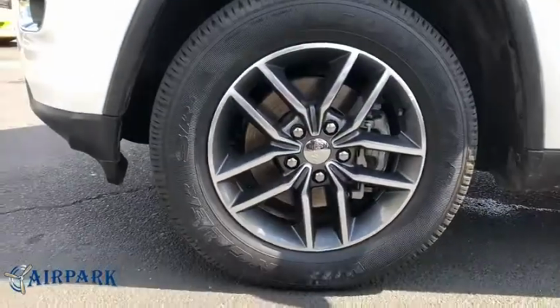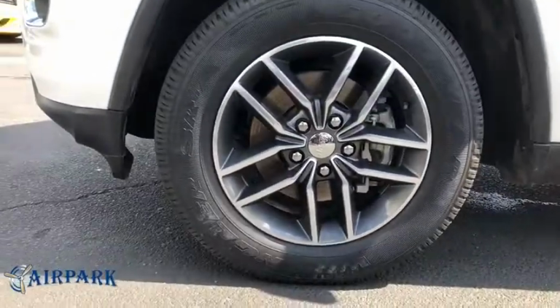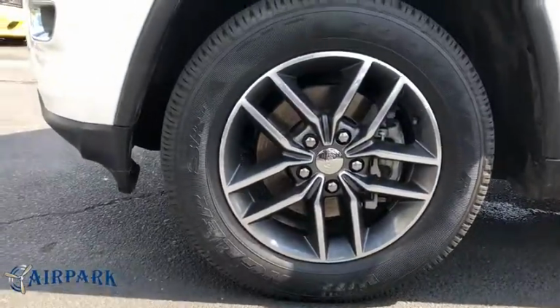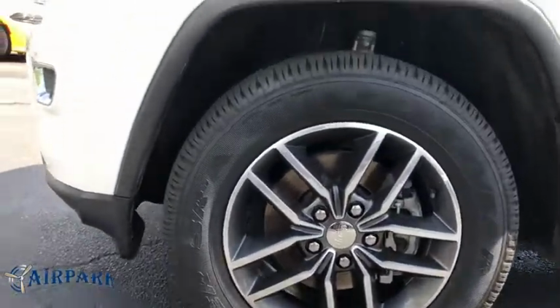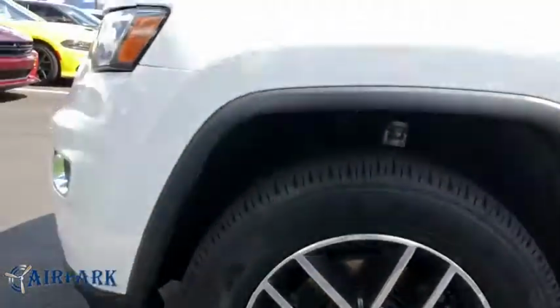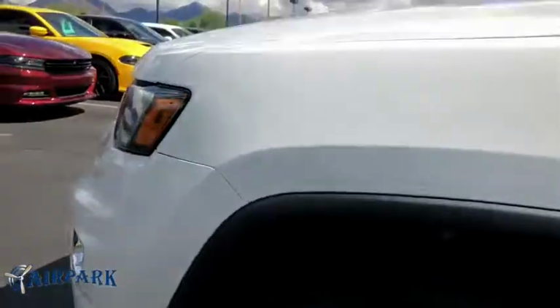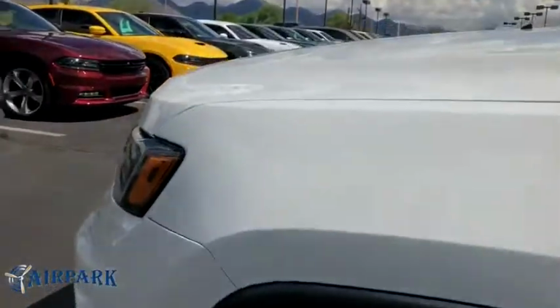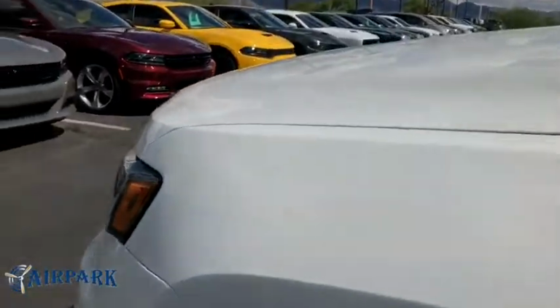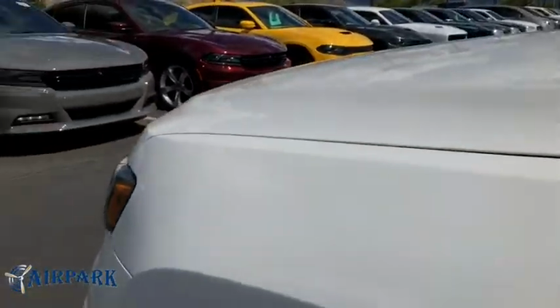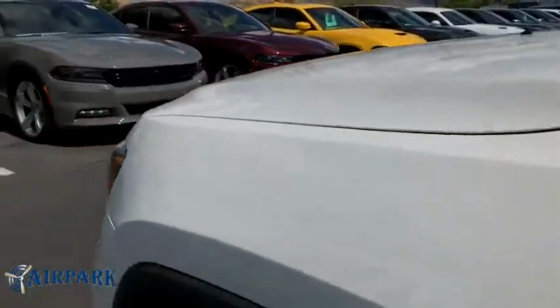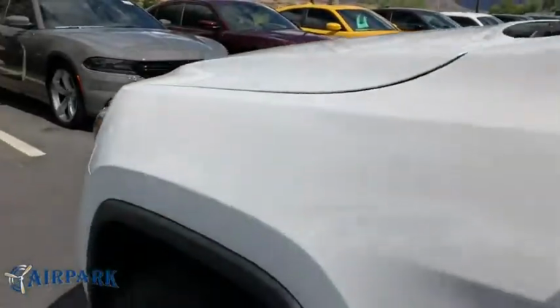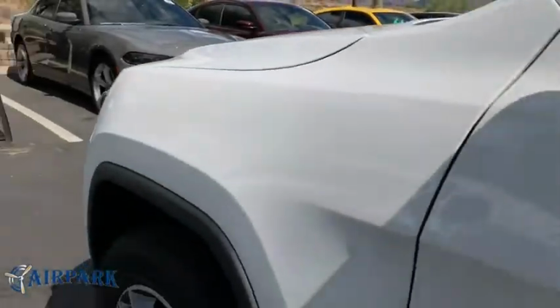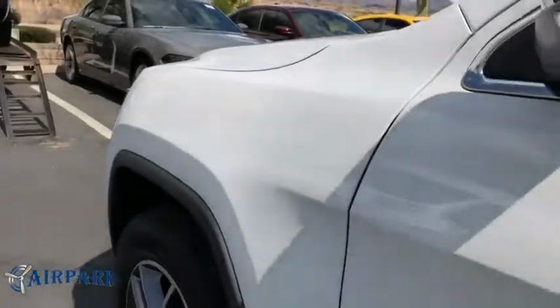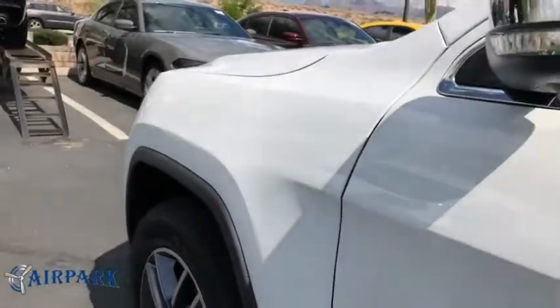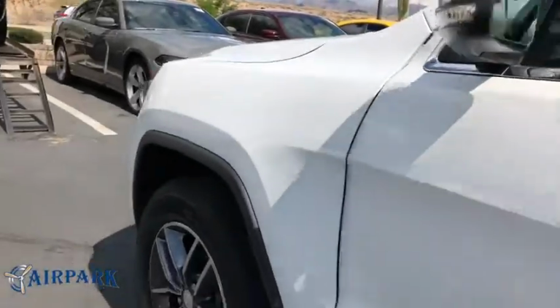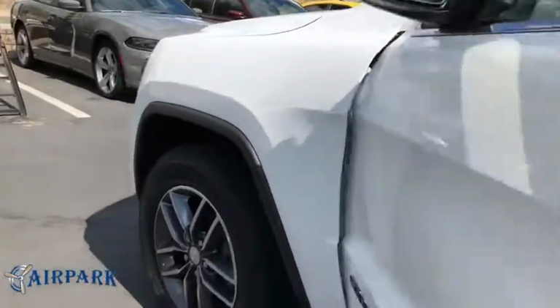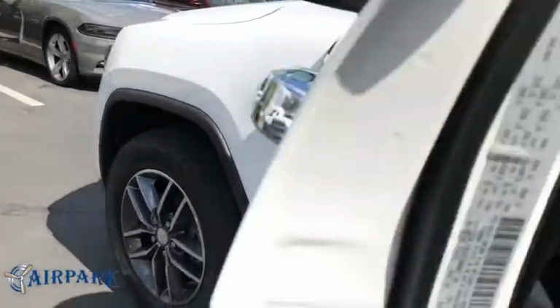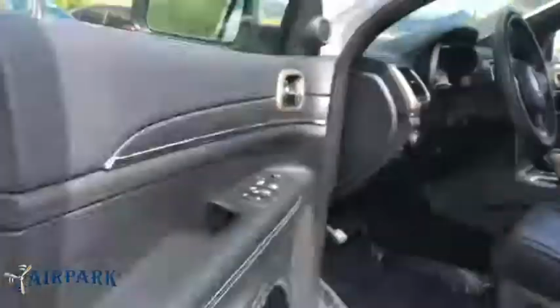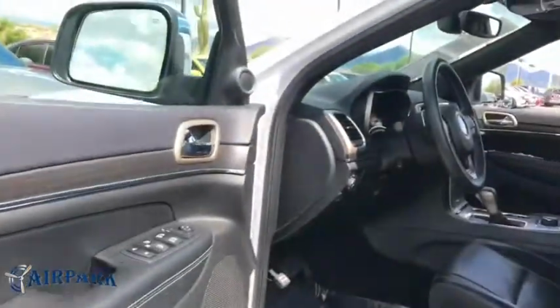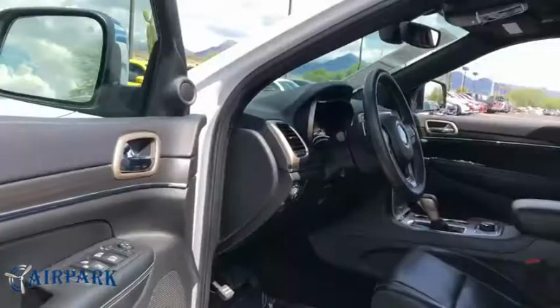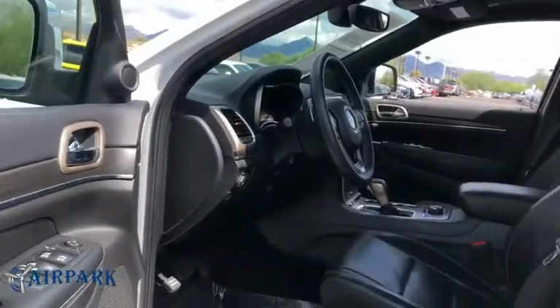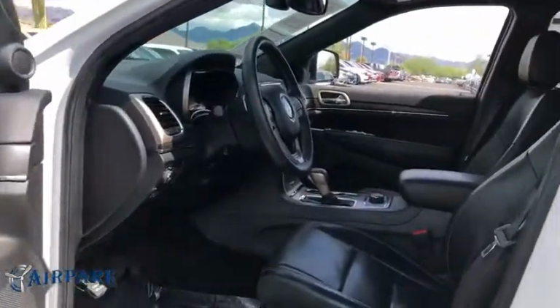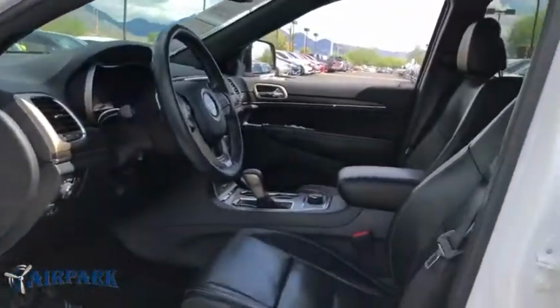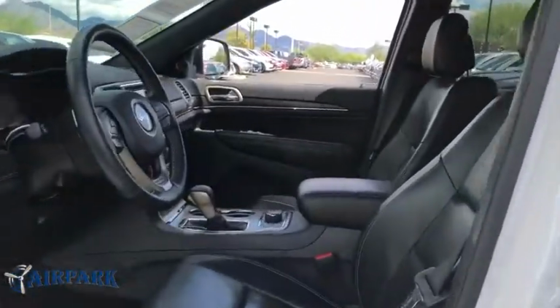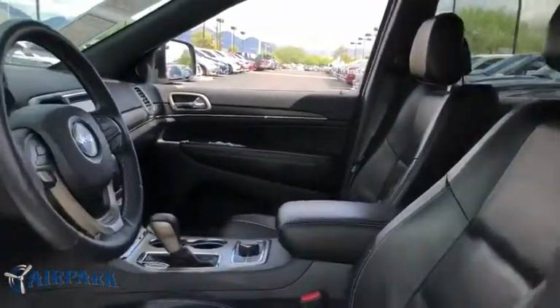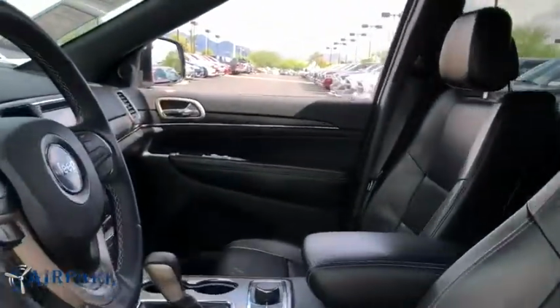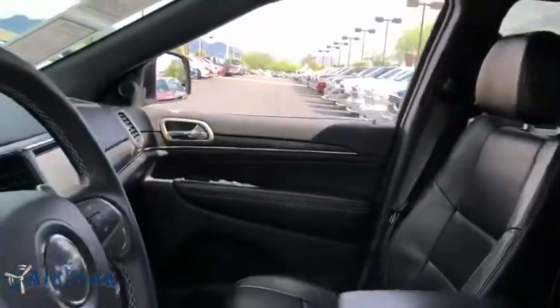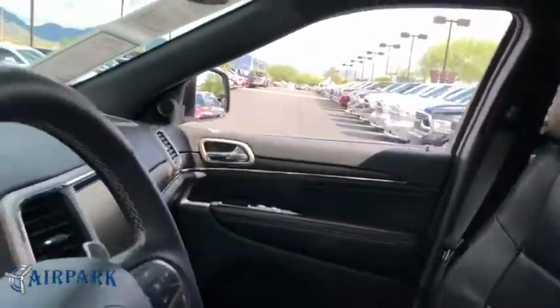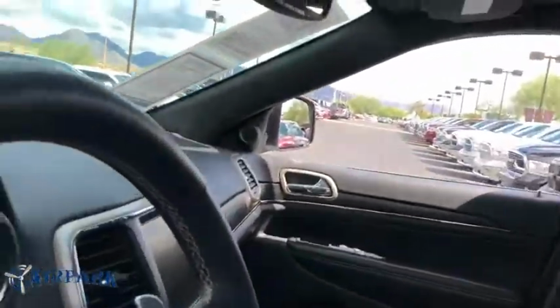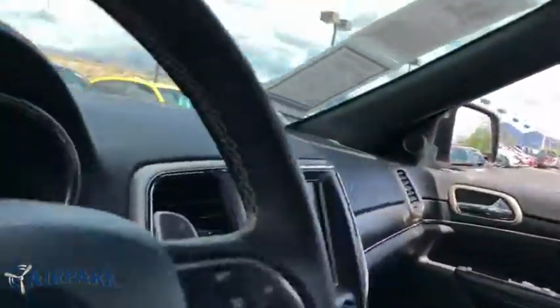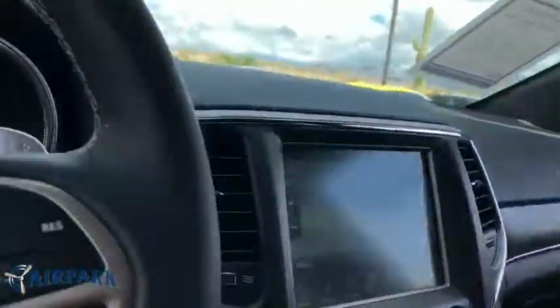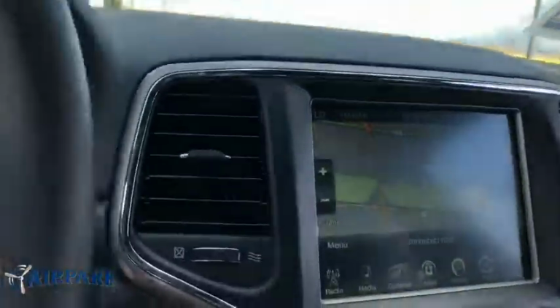Leather-wrapped steering wheel, power steering, adjustable steering wheel, keyless start, cruise control, auto-dimming rearview mirror, four-wheel disc brakes, aluminum wheels, floor mats.